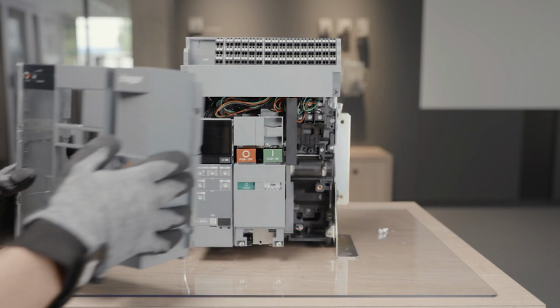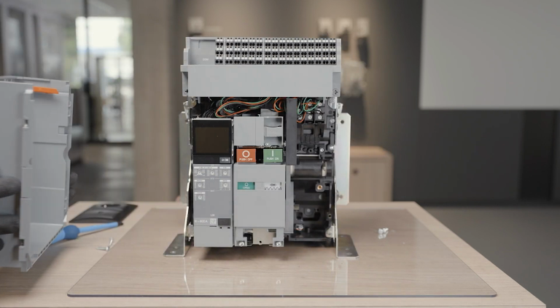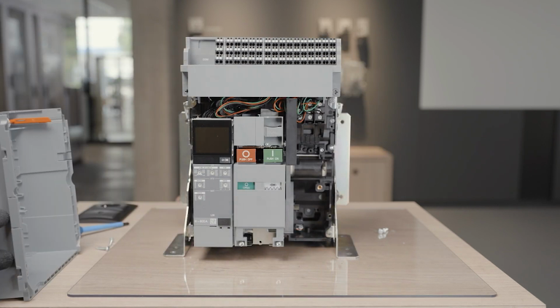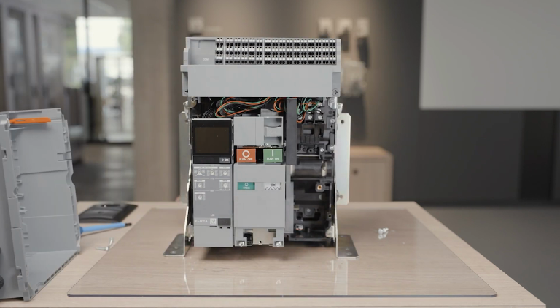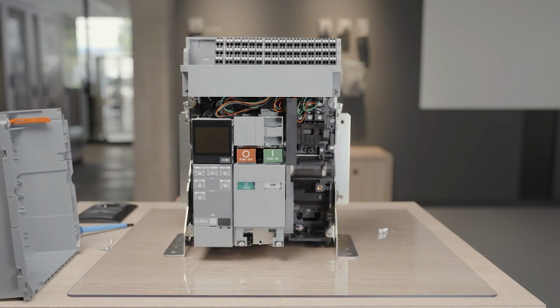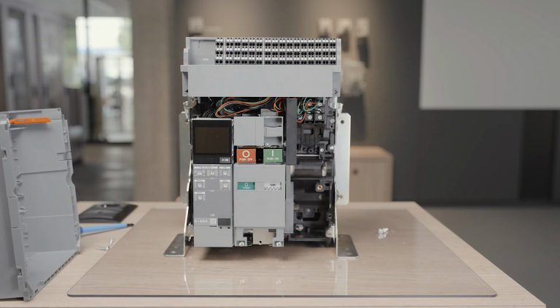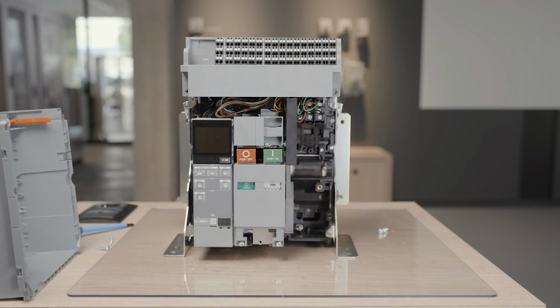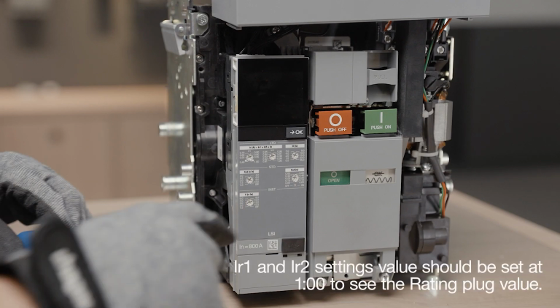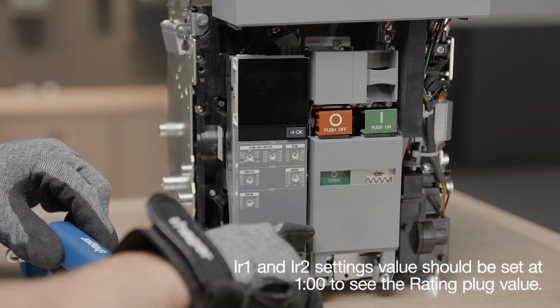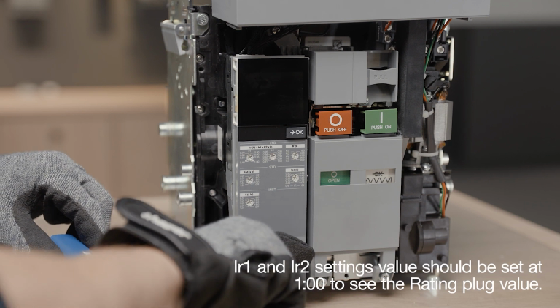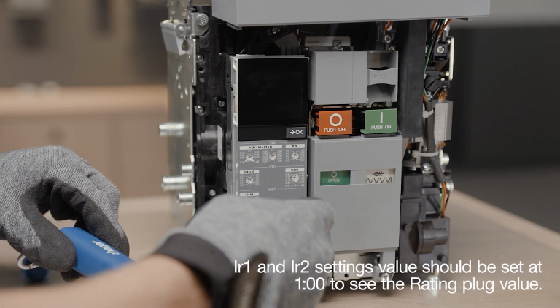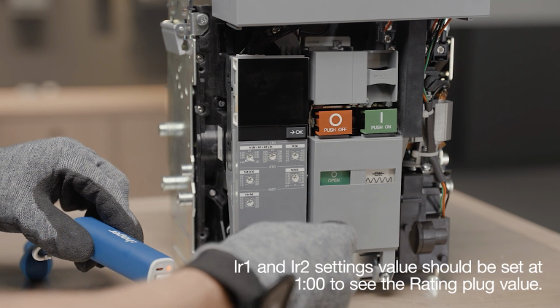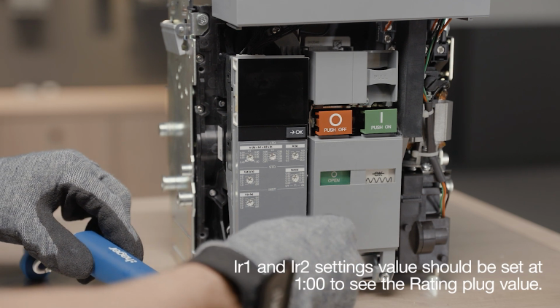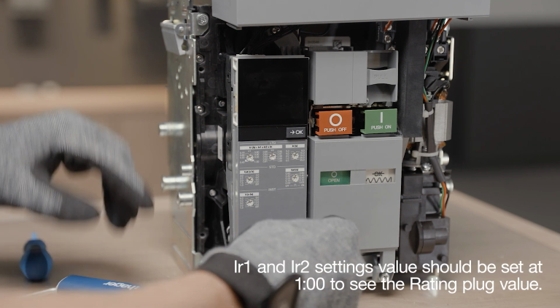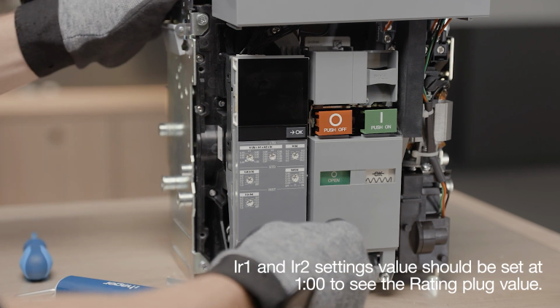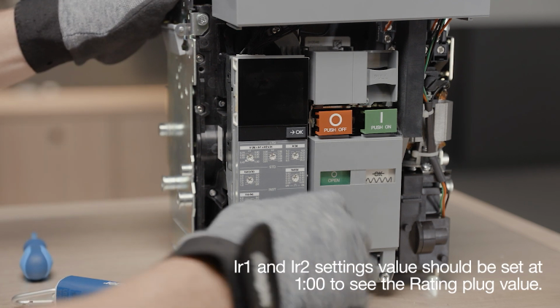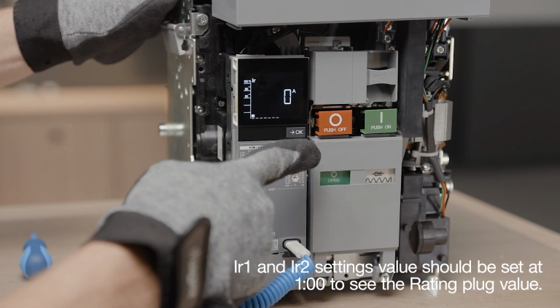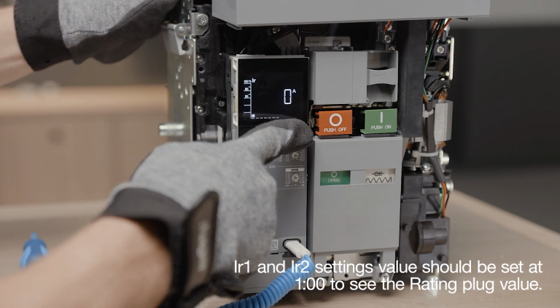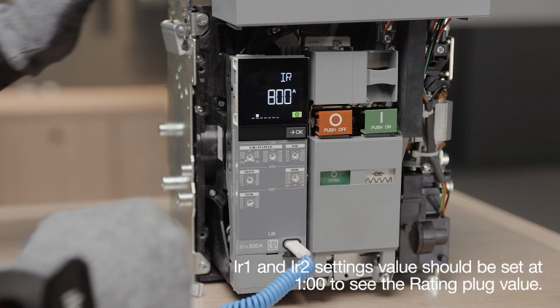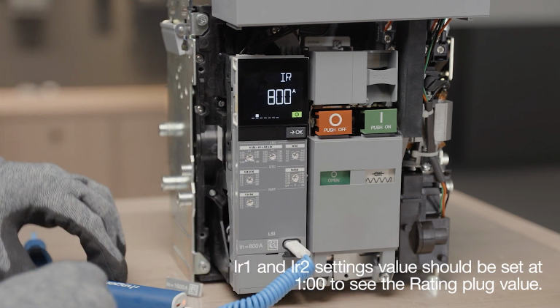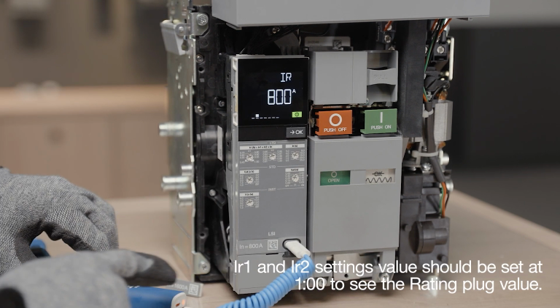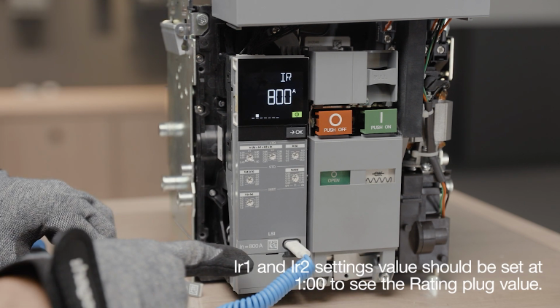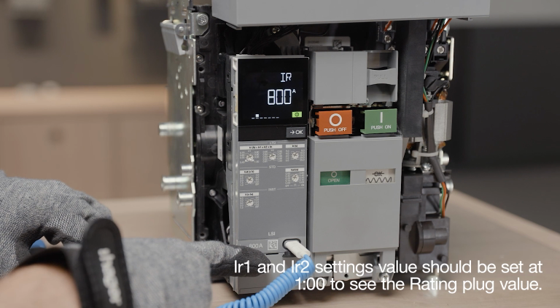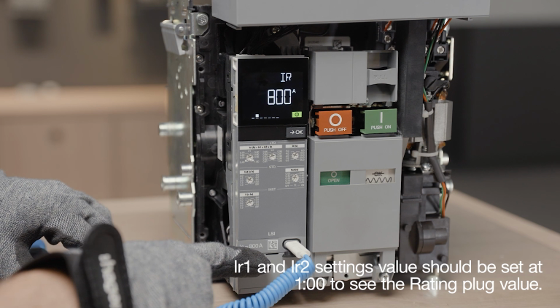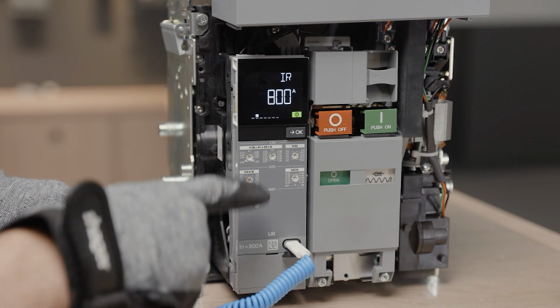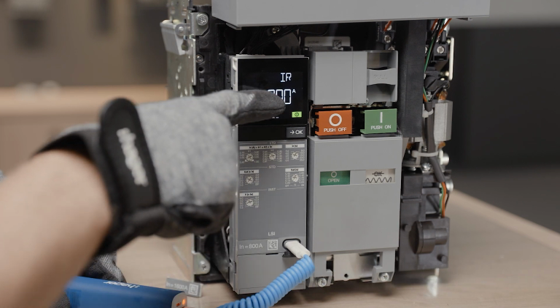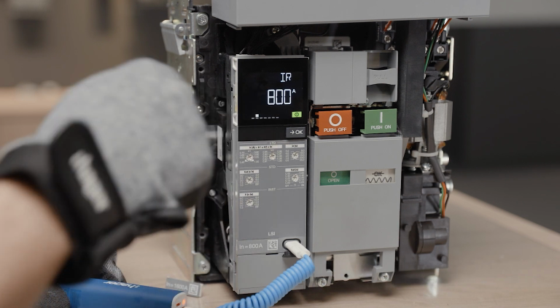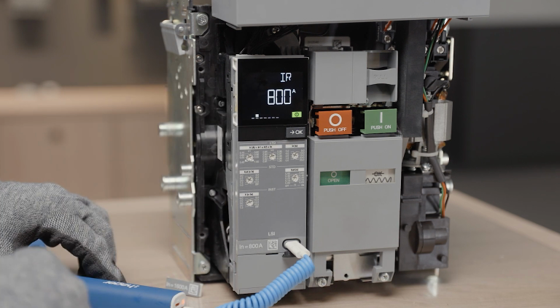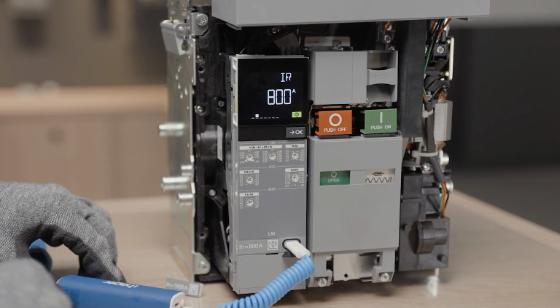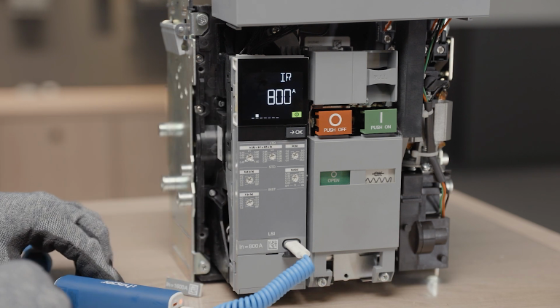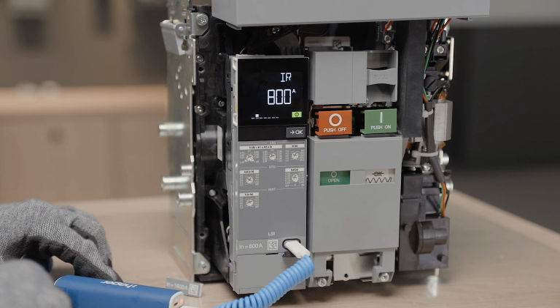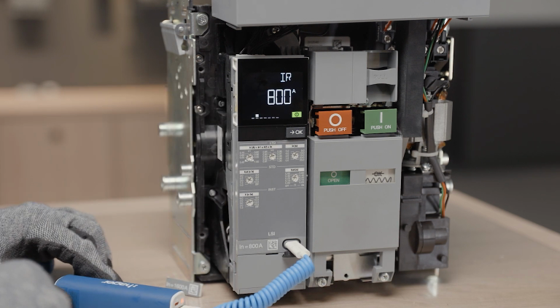Check the current value of the rating in the IR setting view. For this, you can use a power cable connected on a USB-C port to switch on the trip unit. The rating plug is installed on the trip unit under the setting tiles.